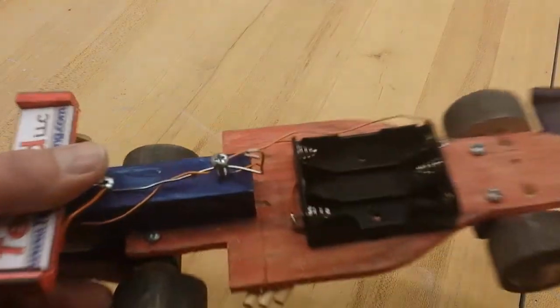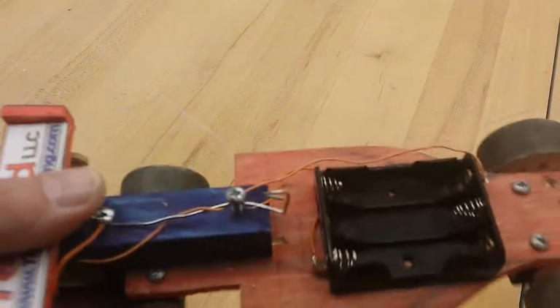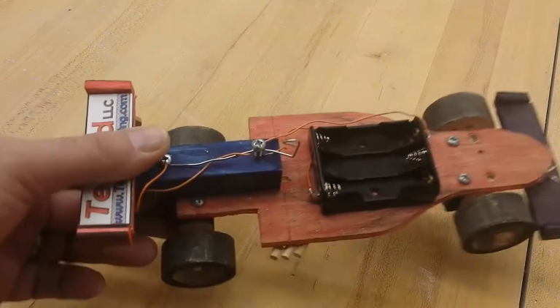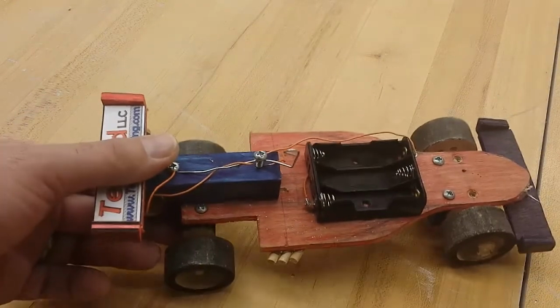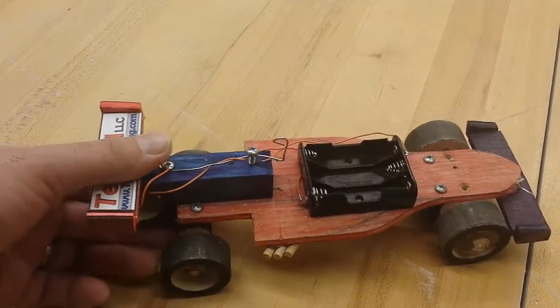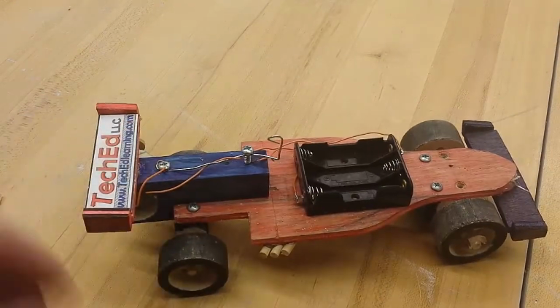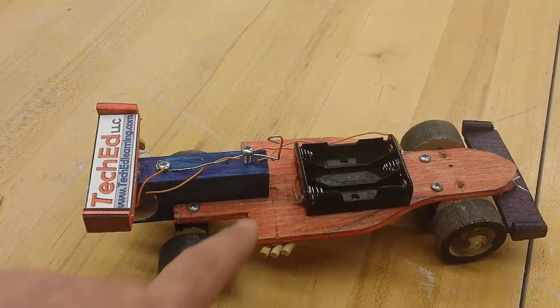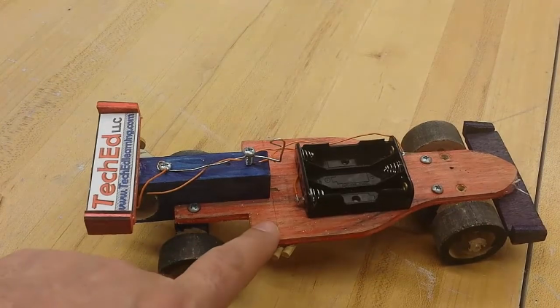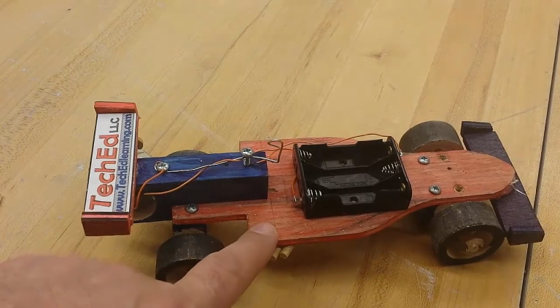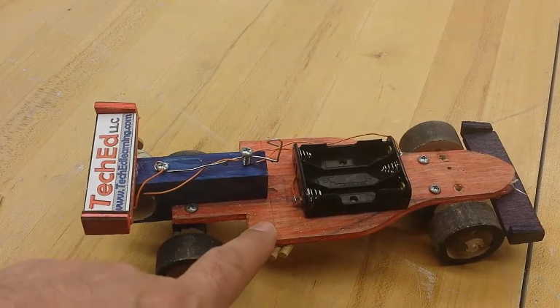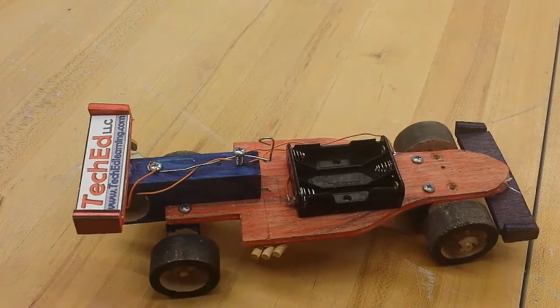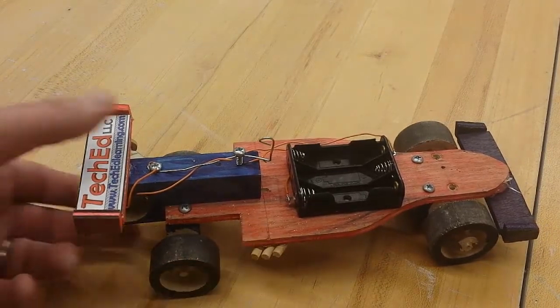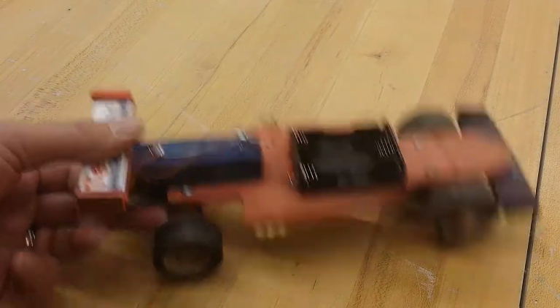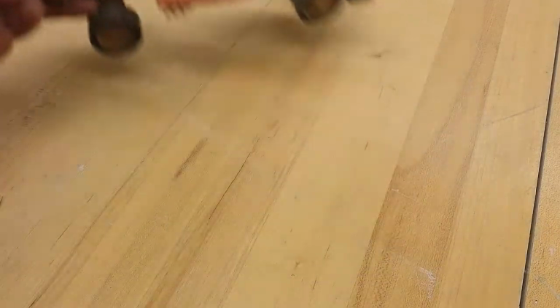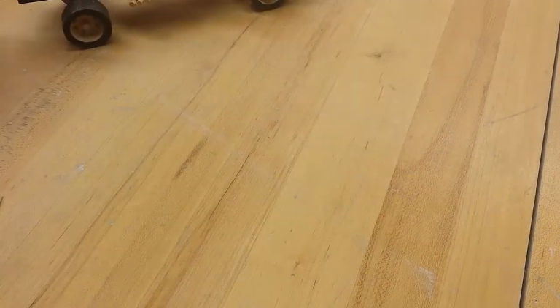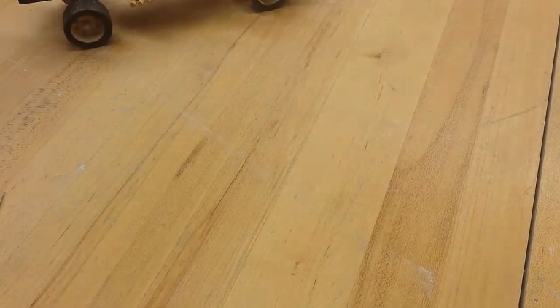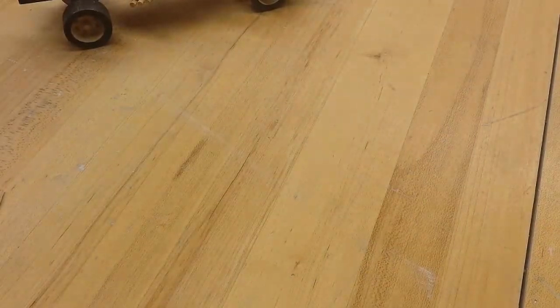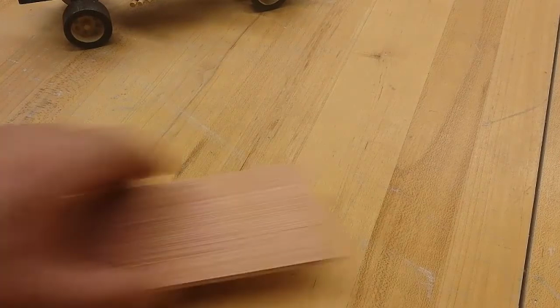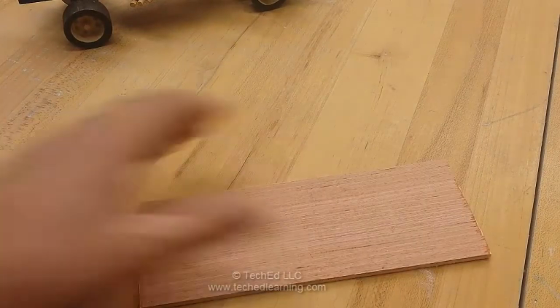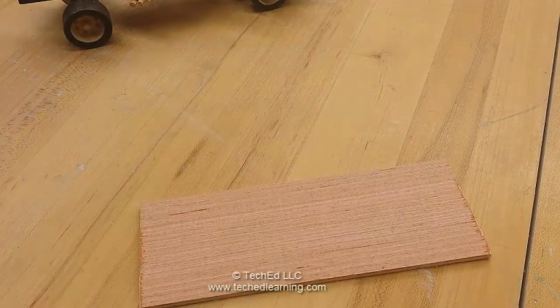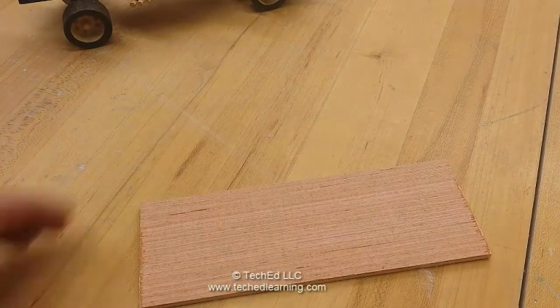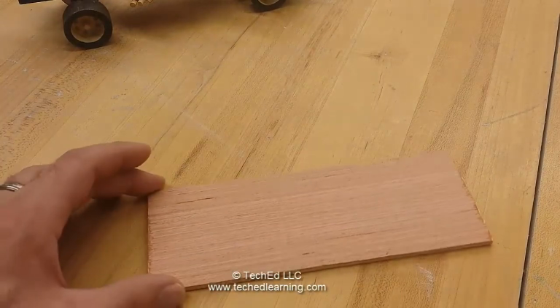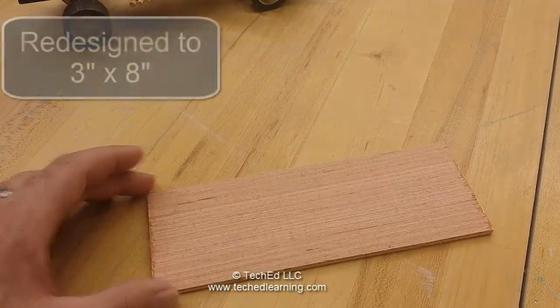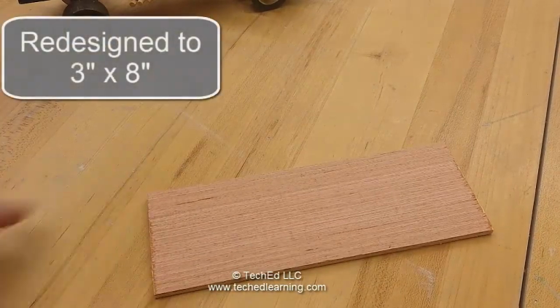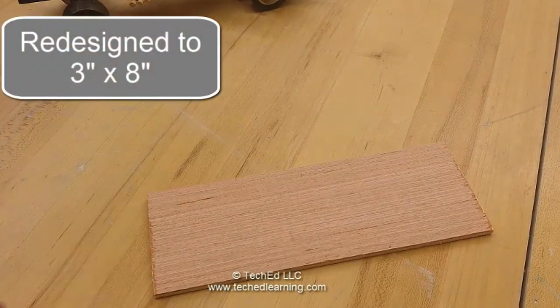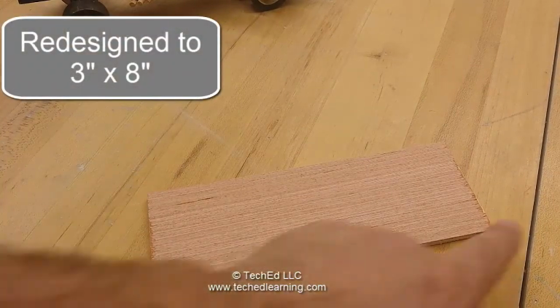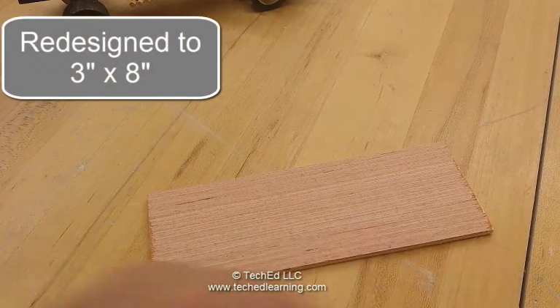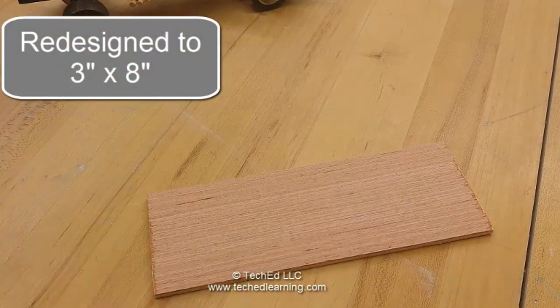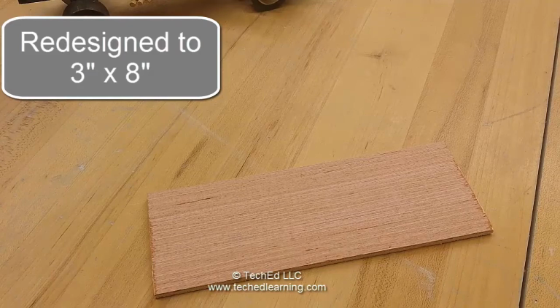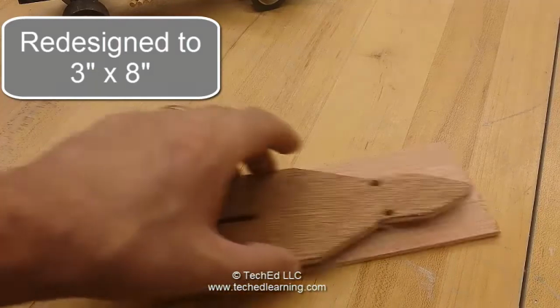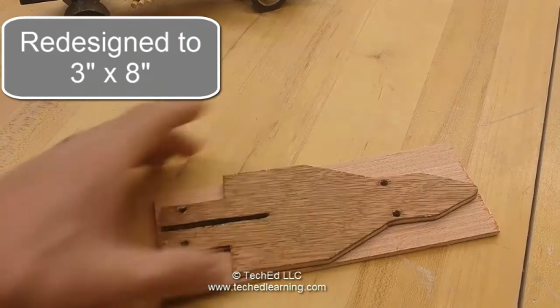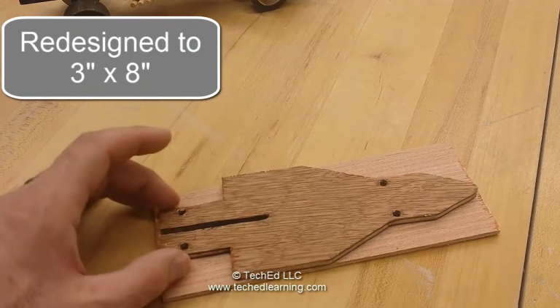Step one of making the car. What we're going to be doing is creating the frame. To create the frame you're going to grab a blank piece of wood which is three inches by nine inches, and then we're going to grab the template to go over the top.